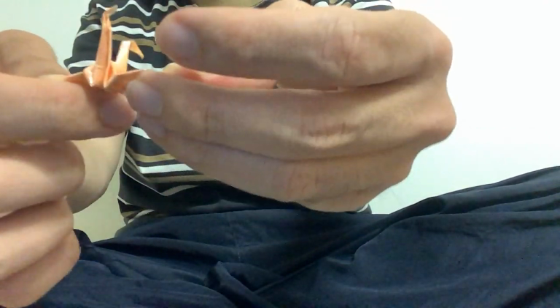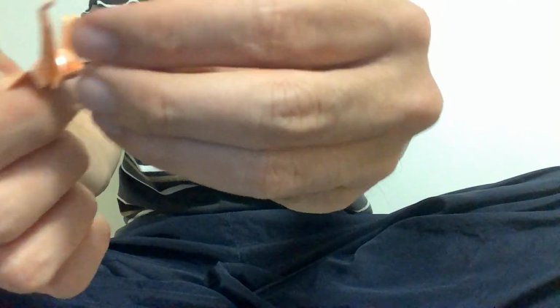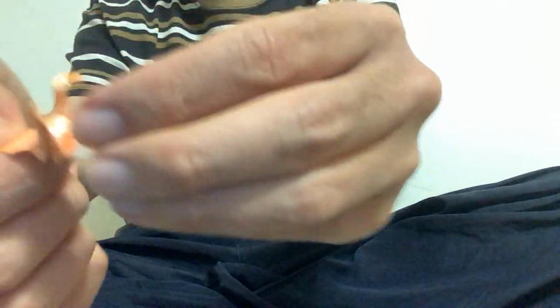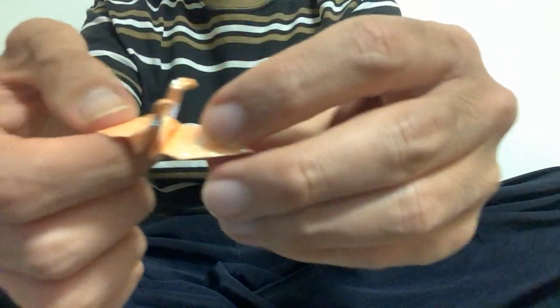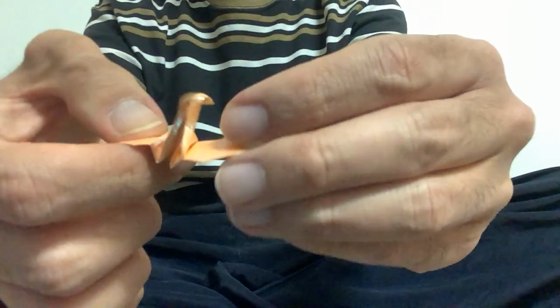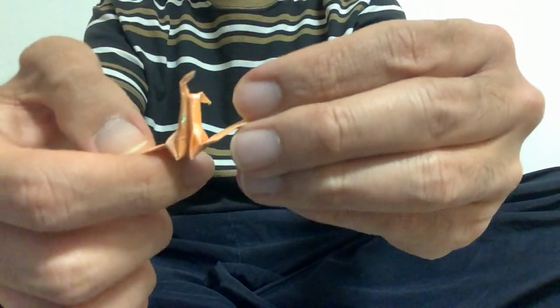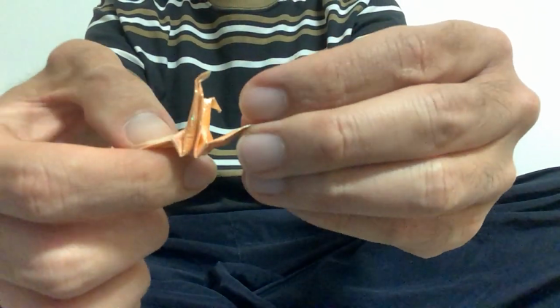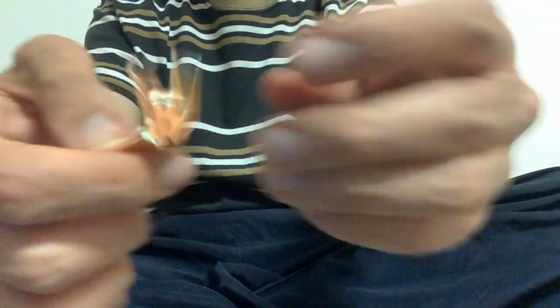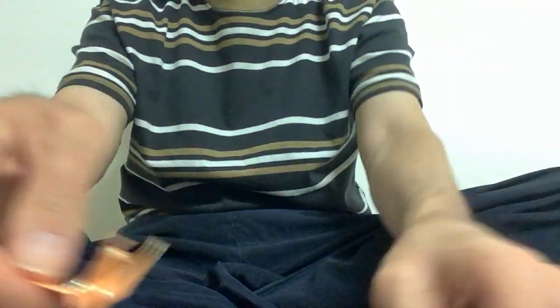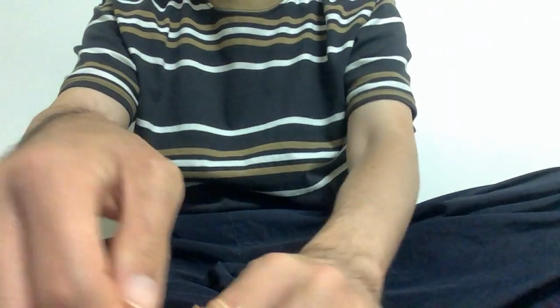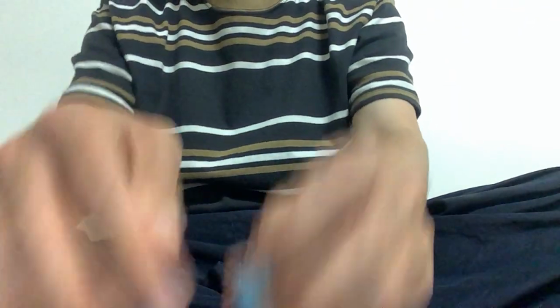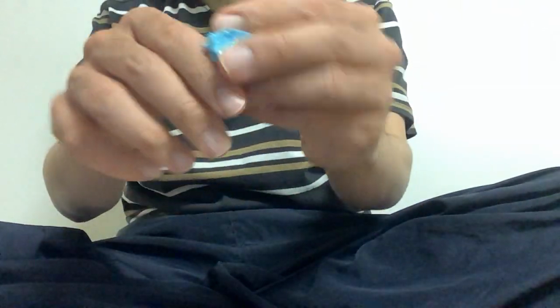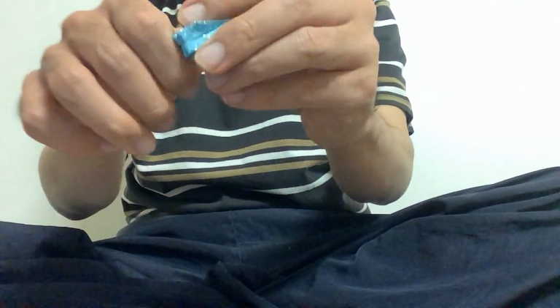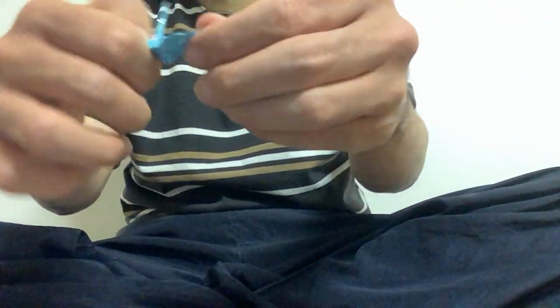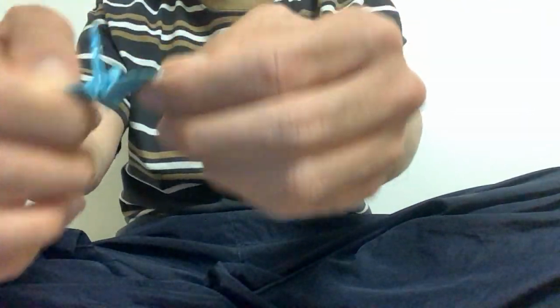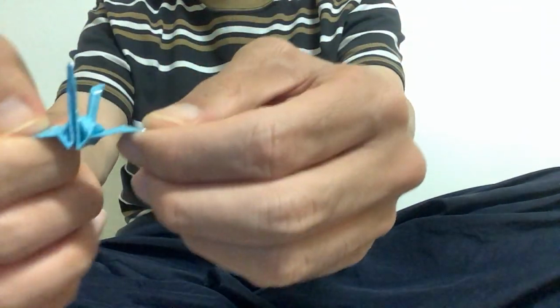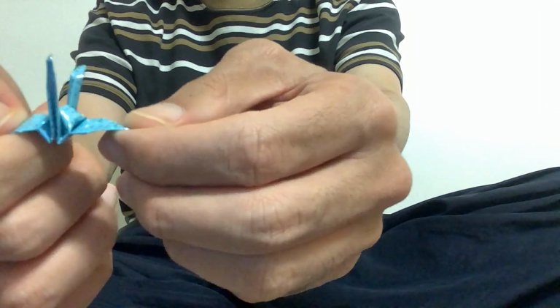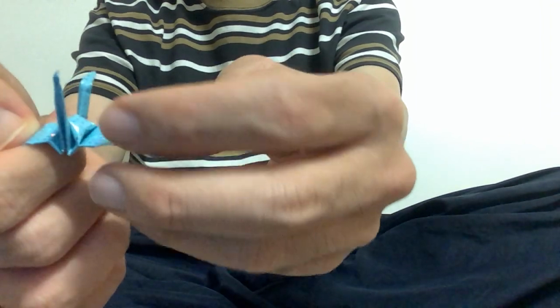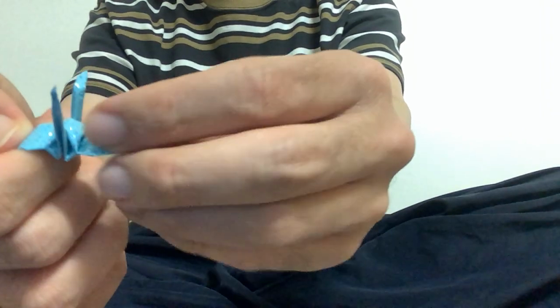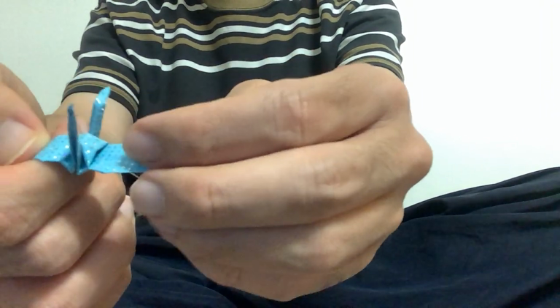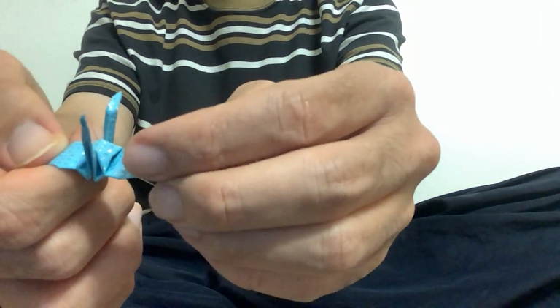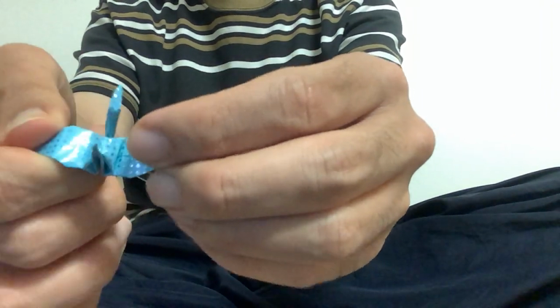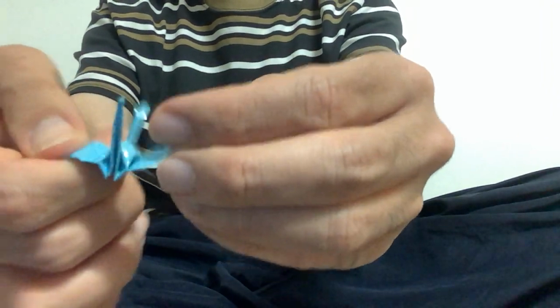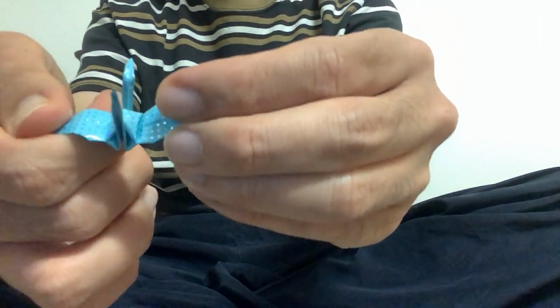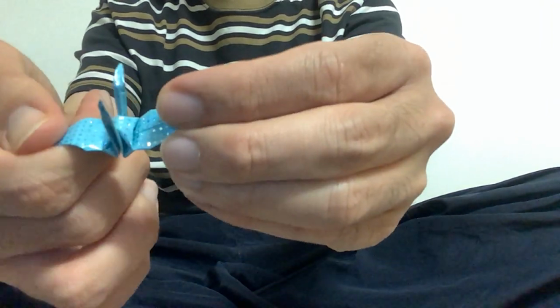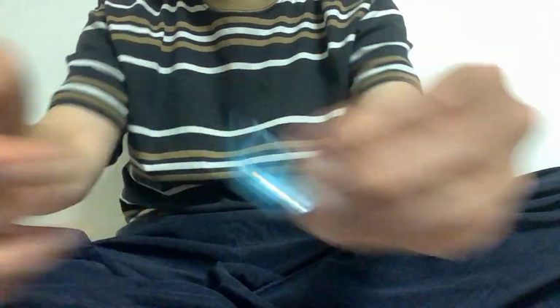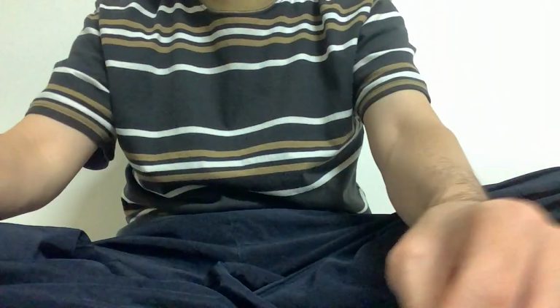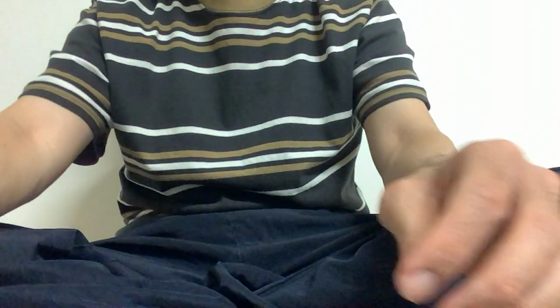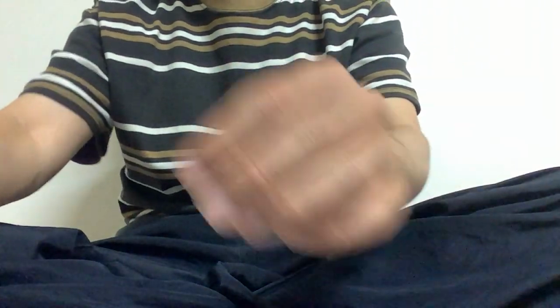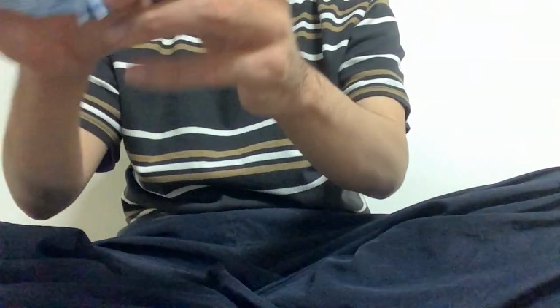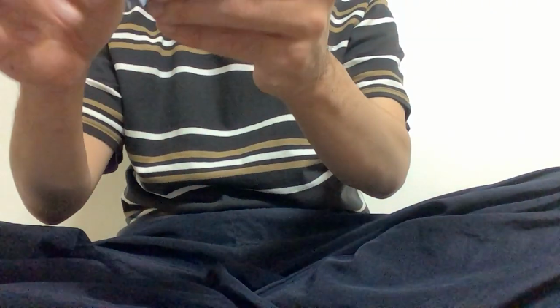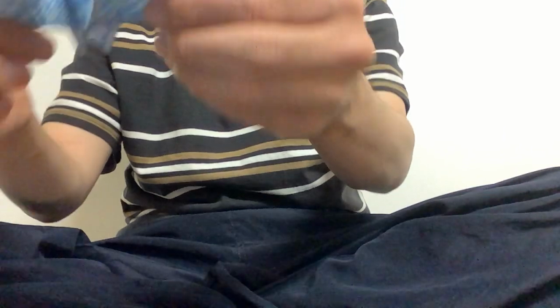This one is kind of shiny. And this one is dotted with hologram. And this one has a design.